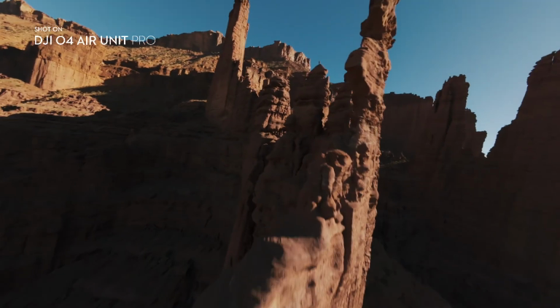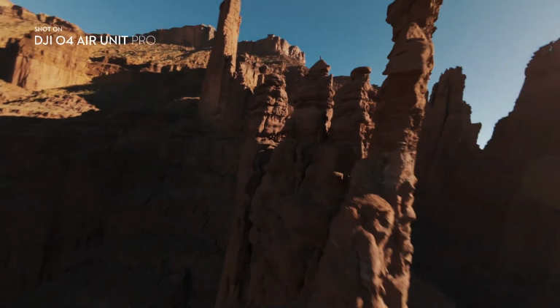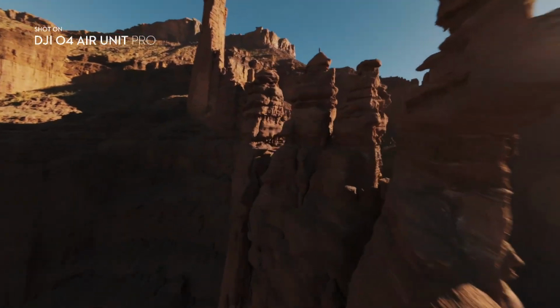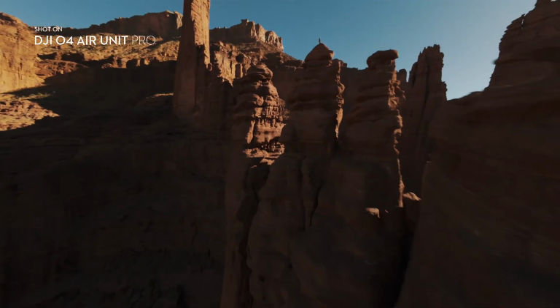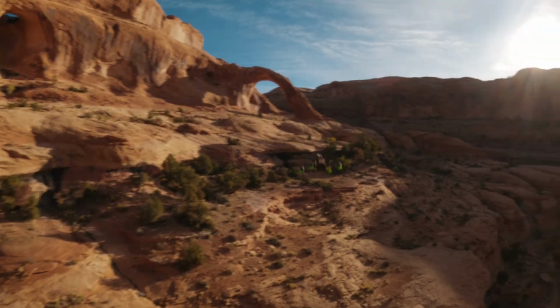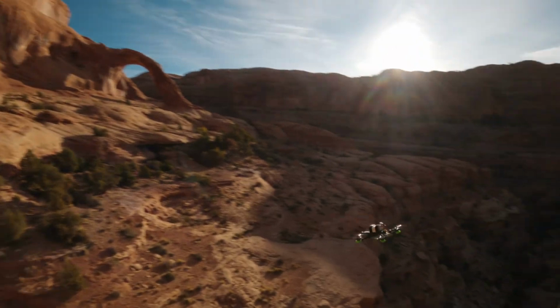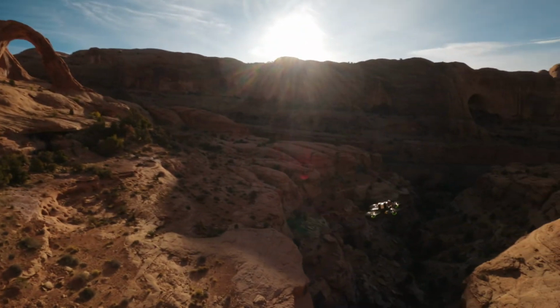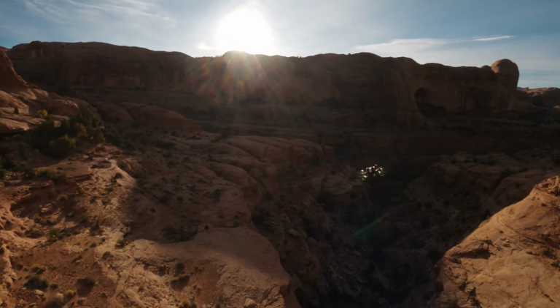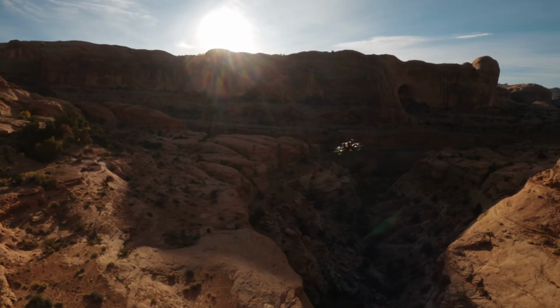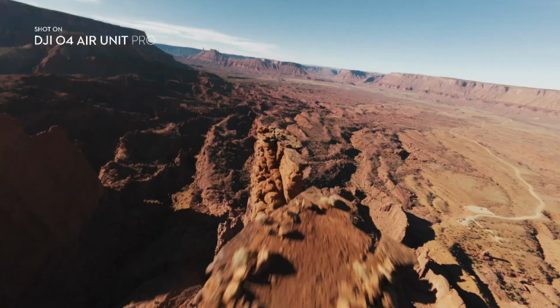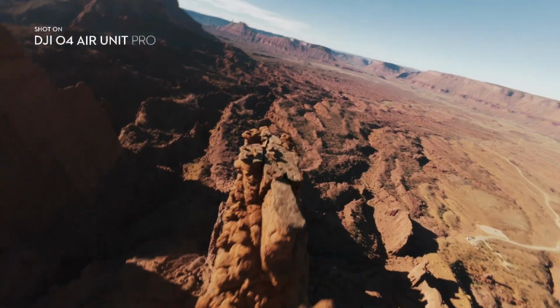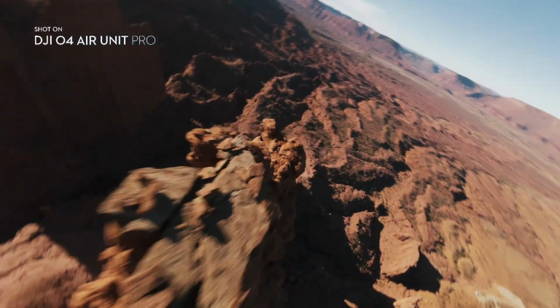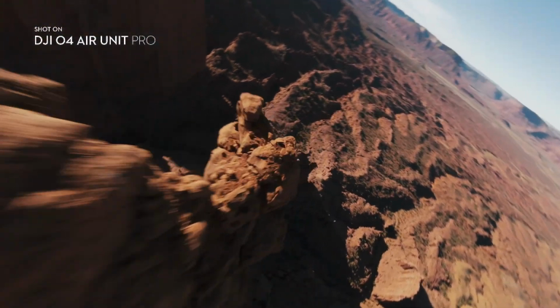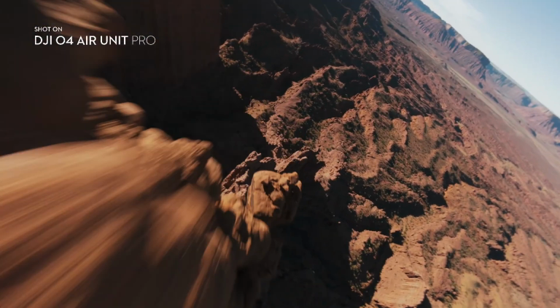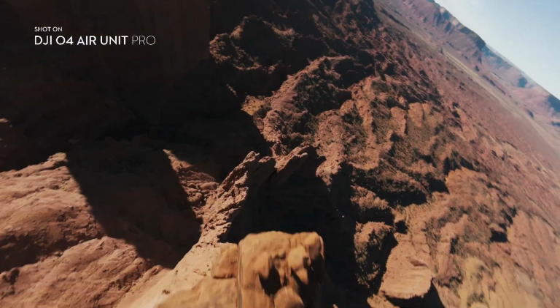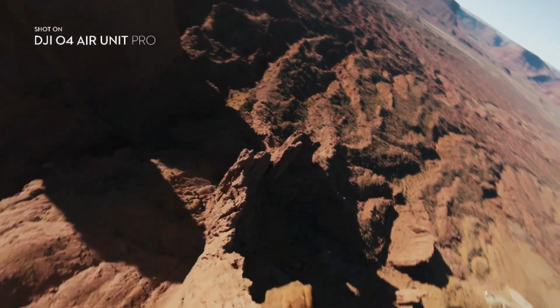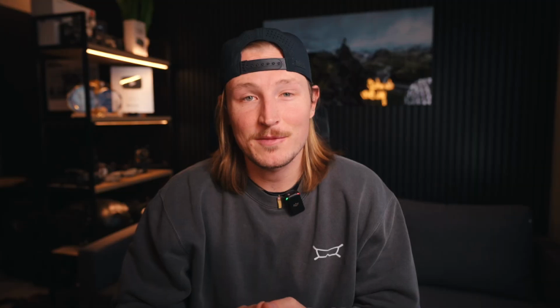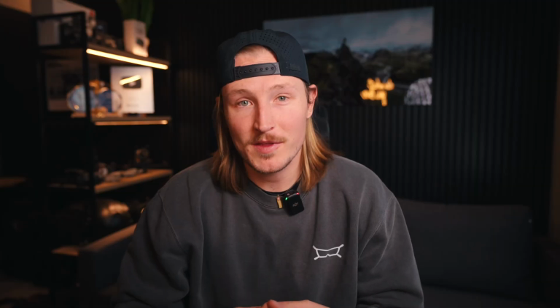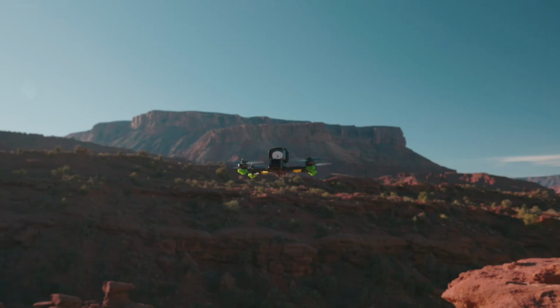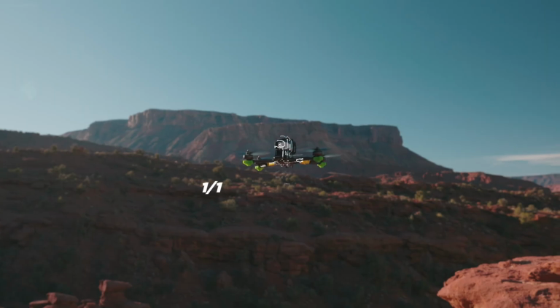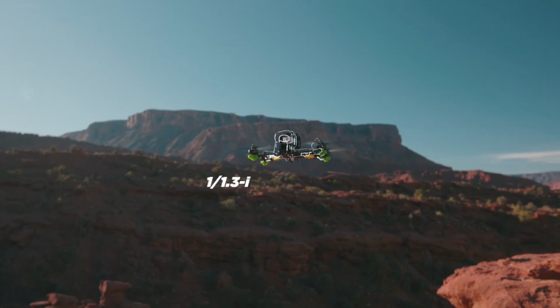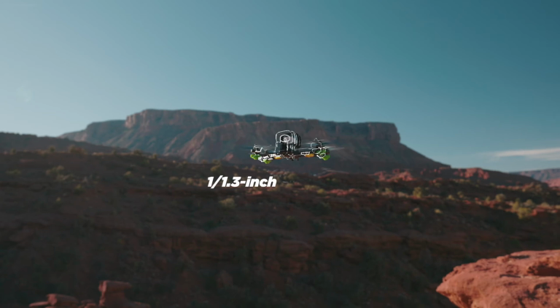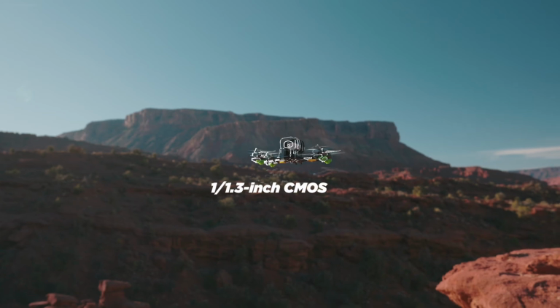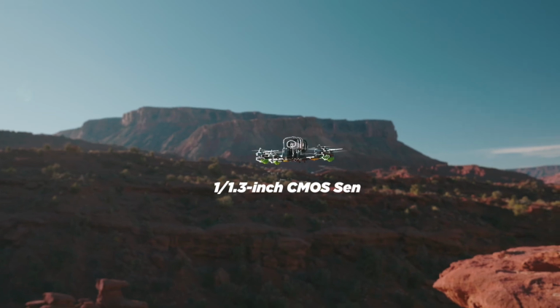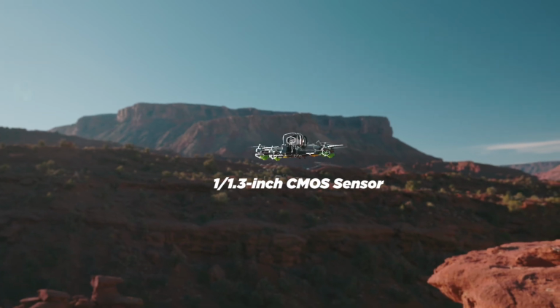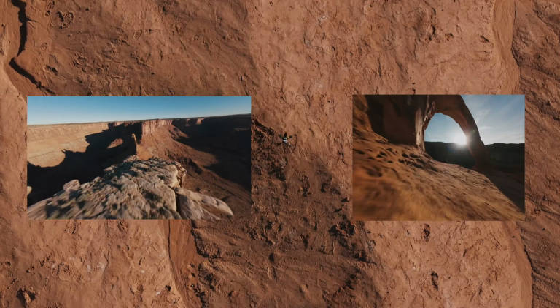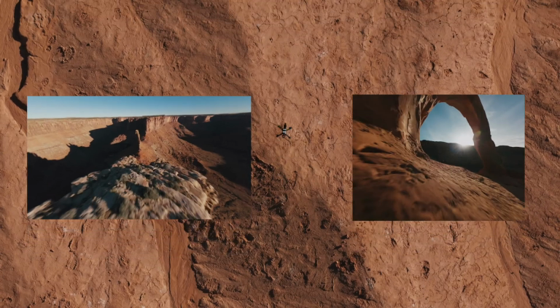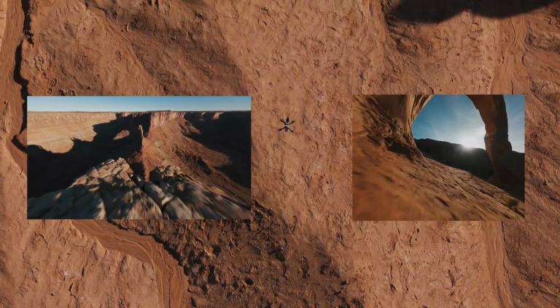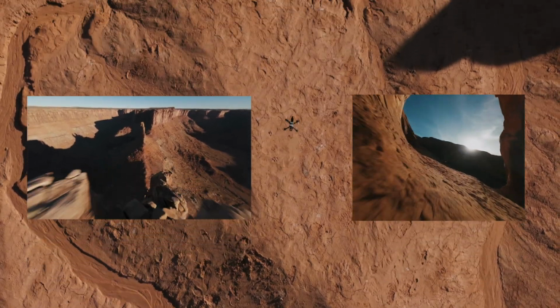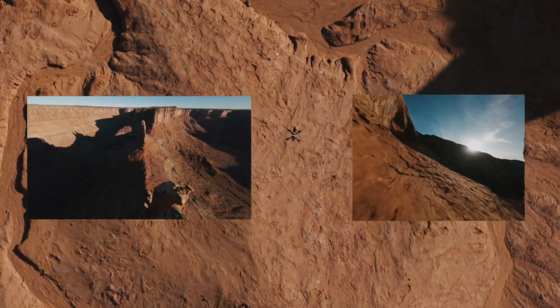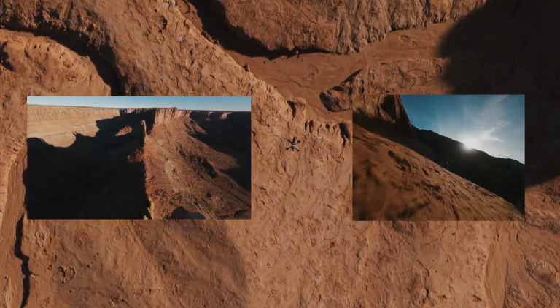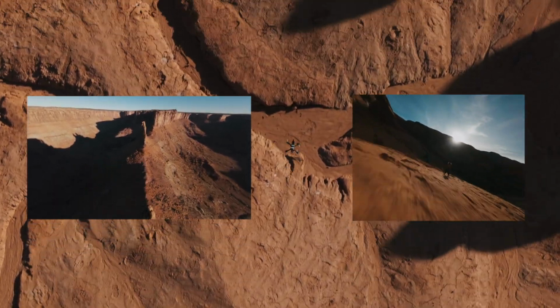The all-new racing mode offers the lowest latency ever, supporting up to eight drones racing simultaneously. DJI took a massive leap forward with the camera, upgrading it to a 1x1.3-inch sensor offering both 16-by-9 and 4-by-3 aspect ratios.